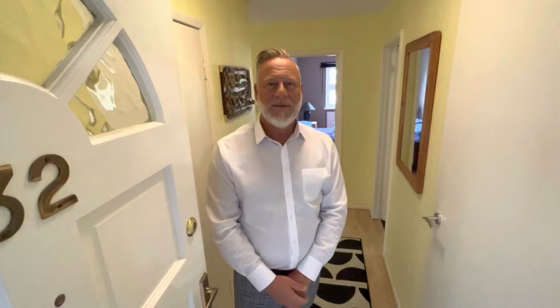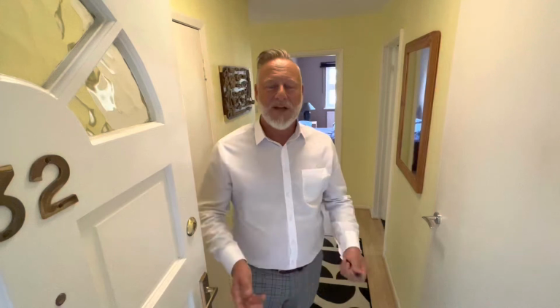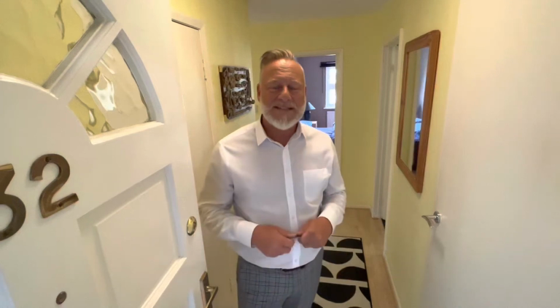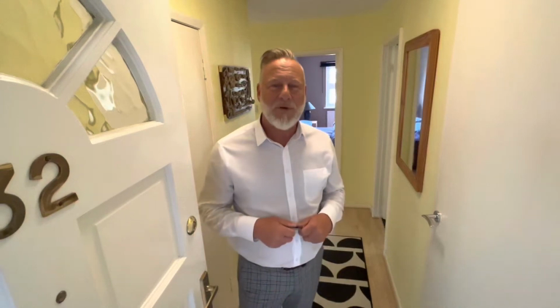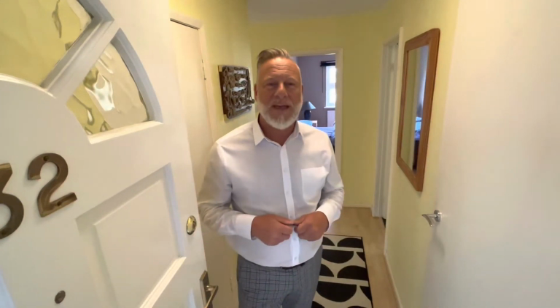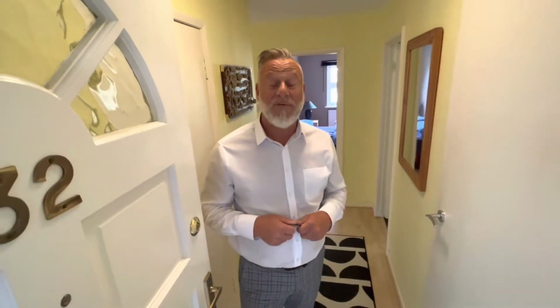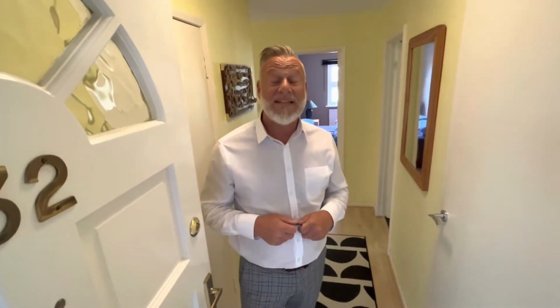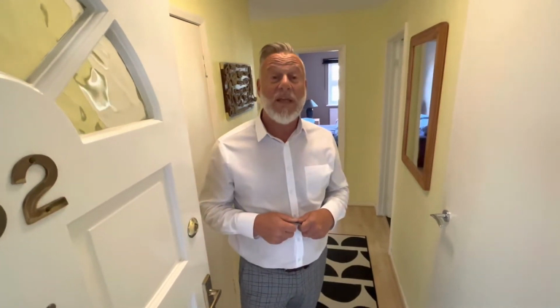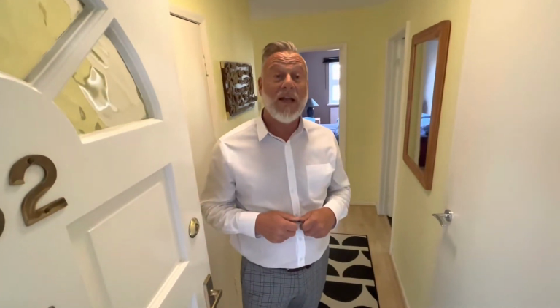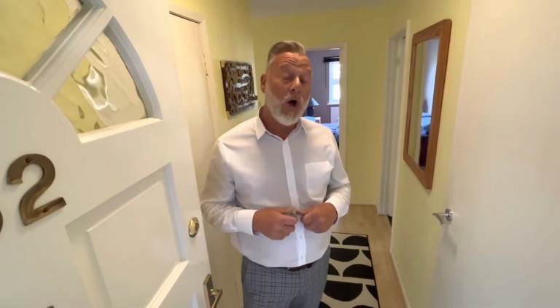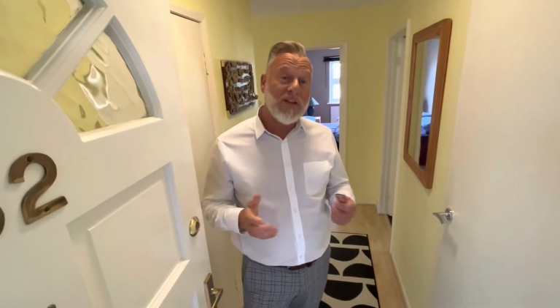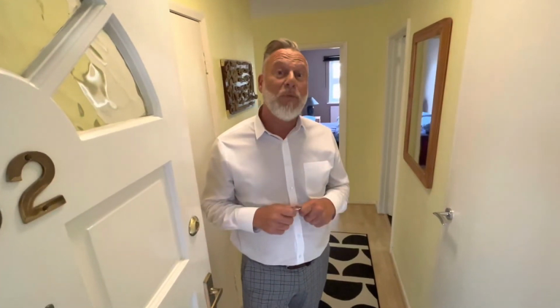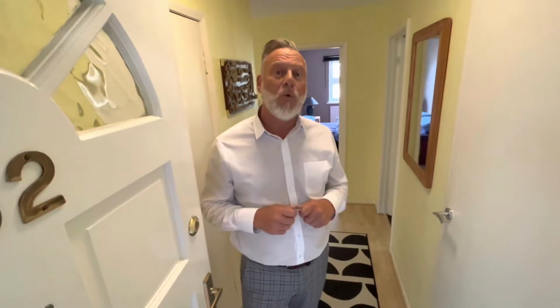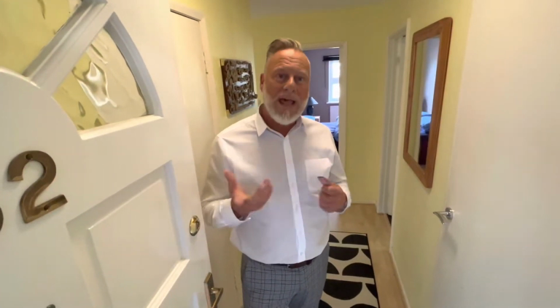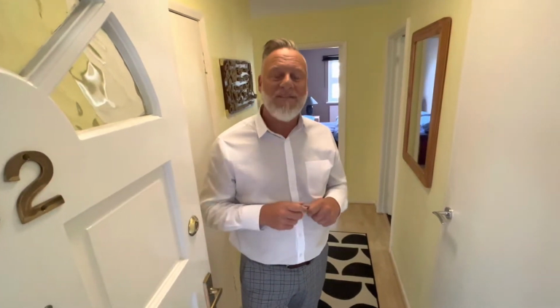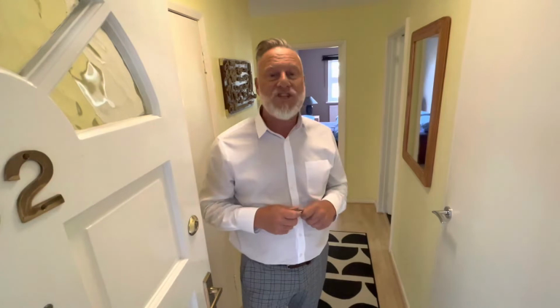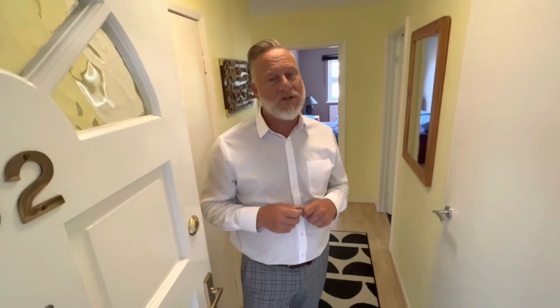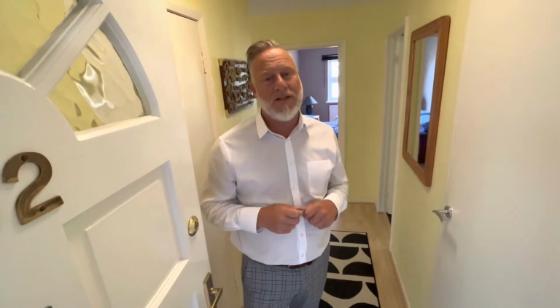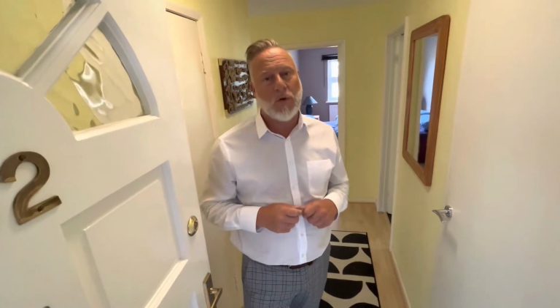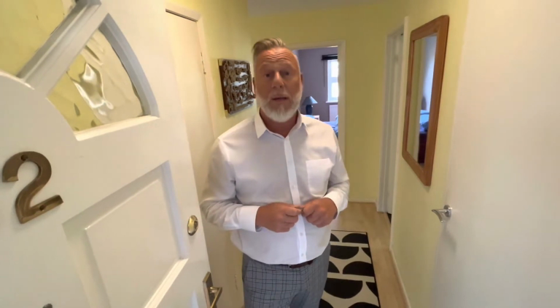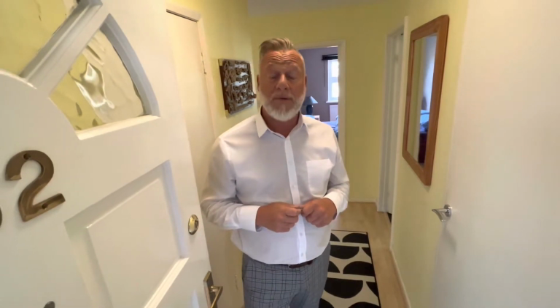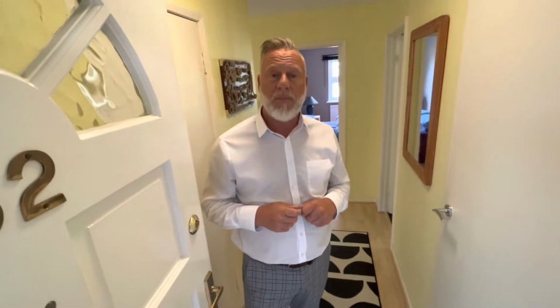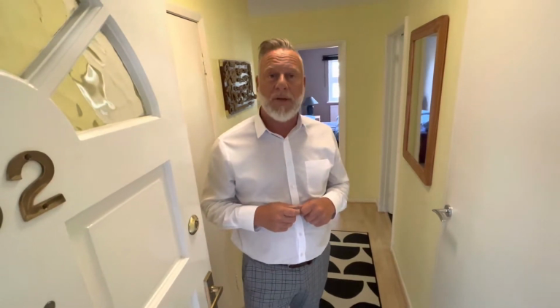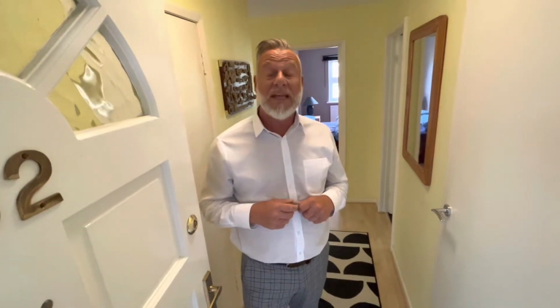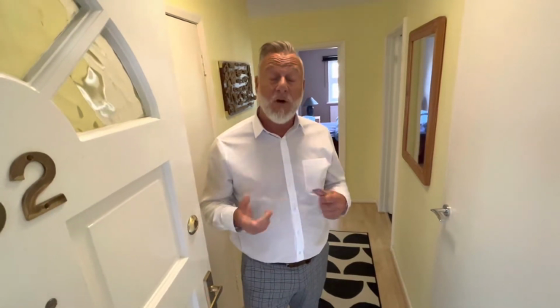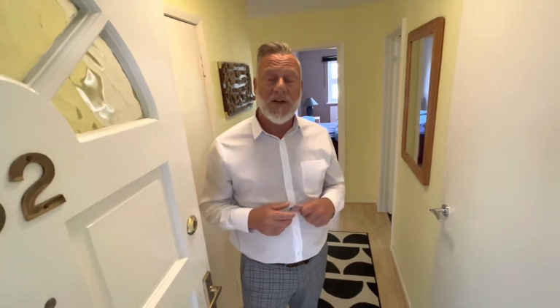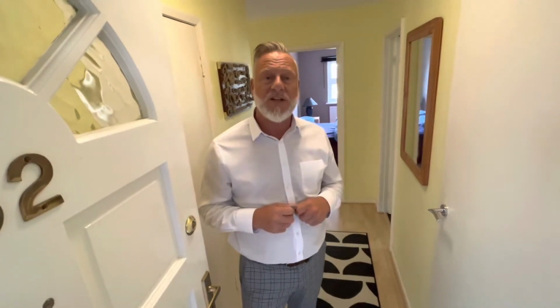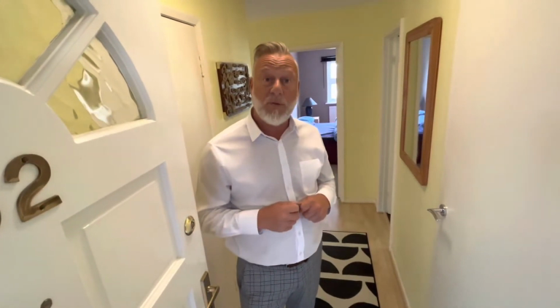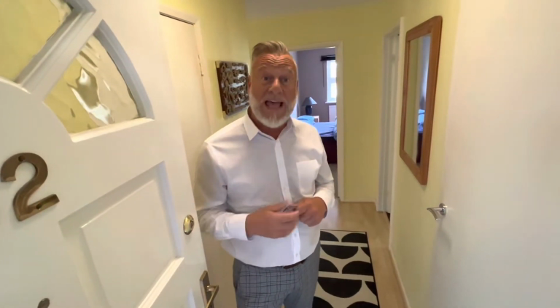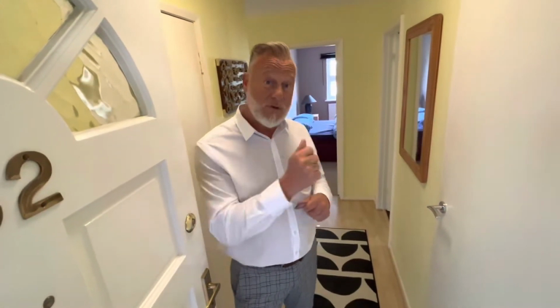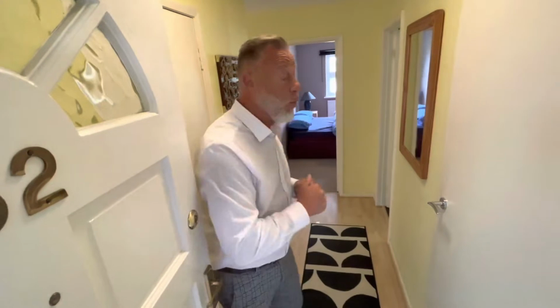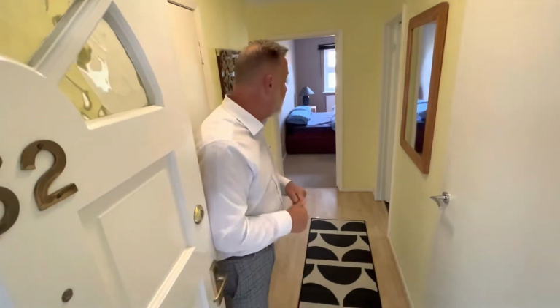Hi guys, it's Terry from Thakuribit. Today we are in Old Town Pool and we have a two-bedroom, first-floor, purpose-built apartment being offered furnished, available for let. I'm just going to walk you through.